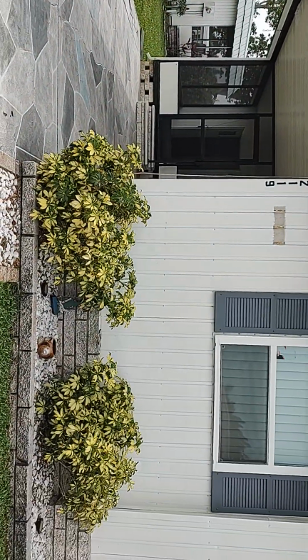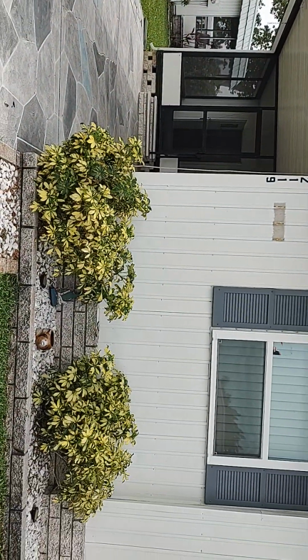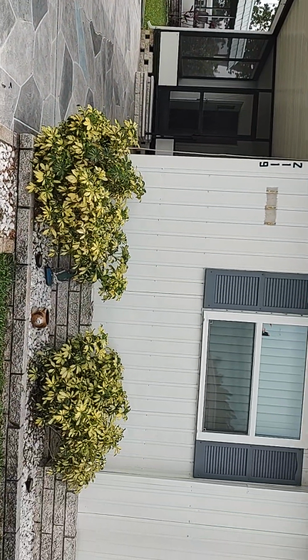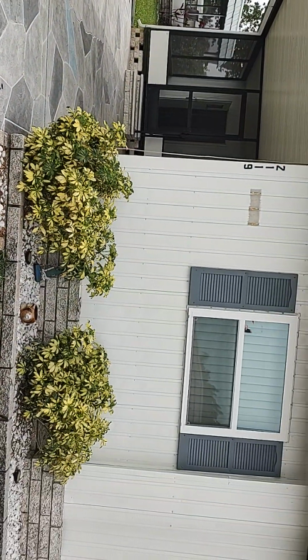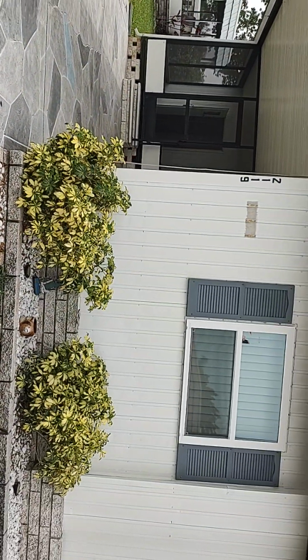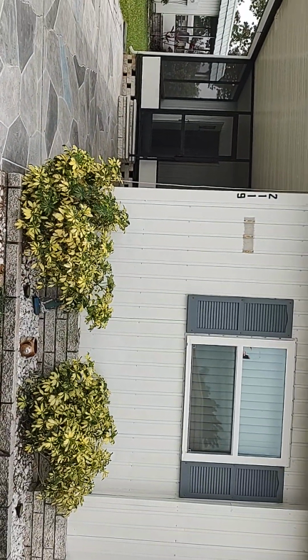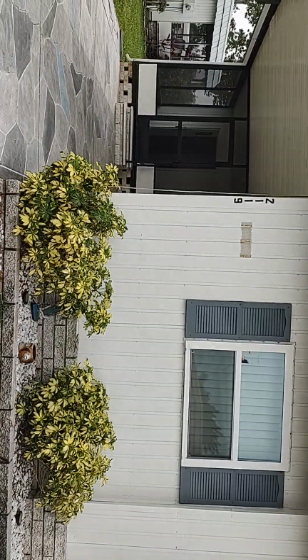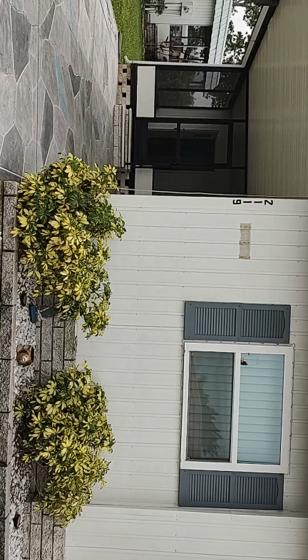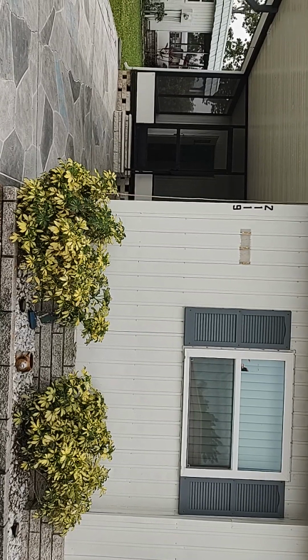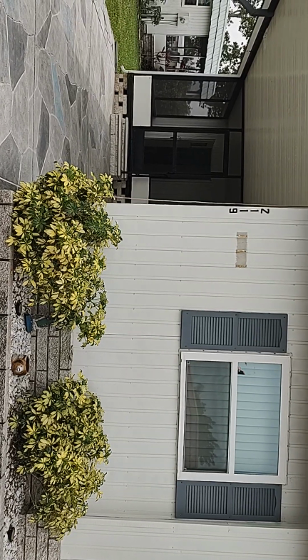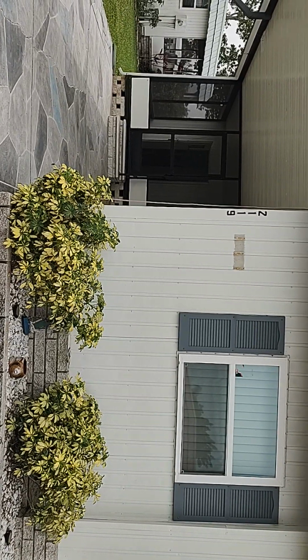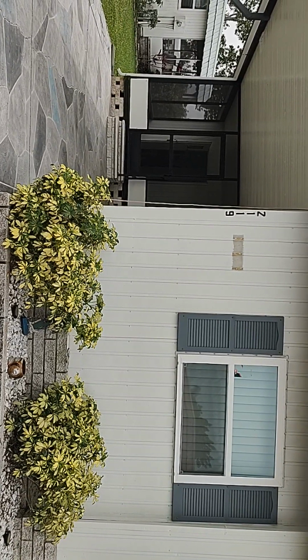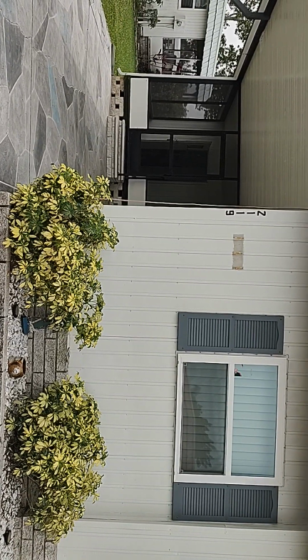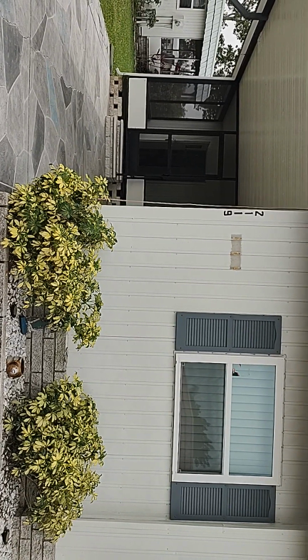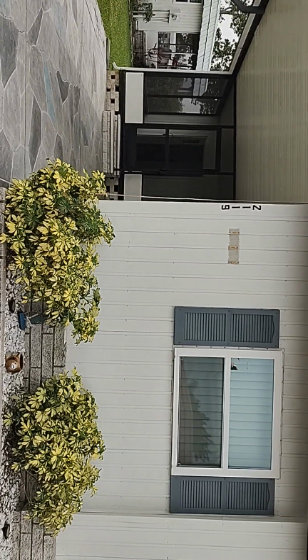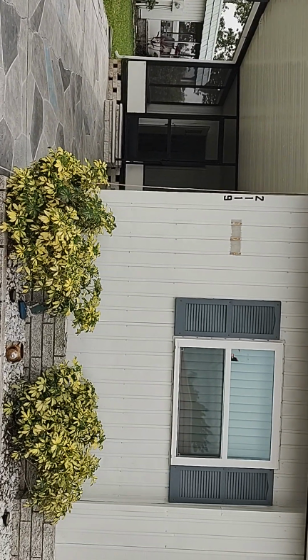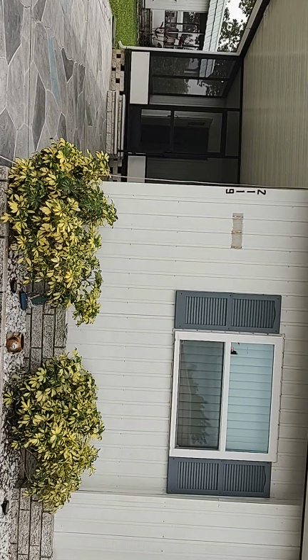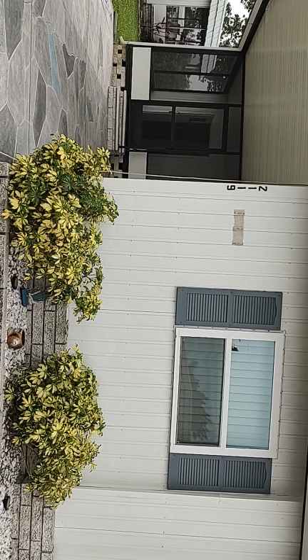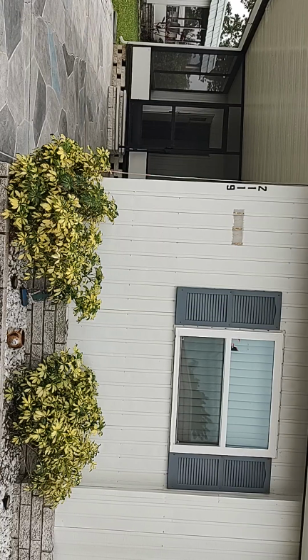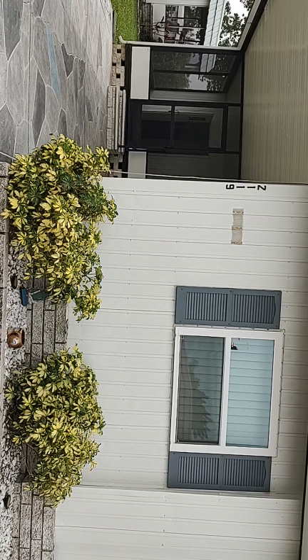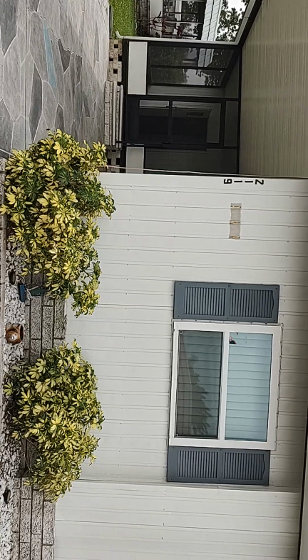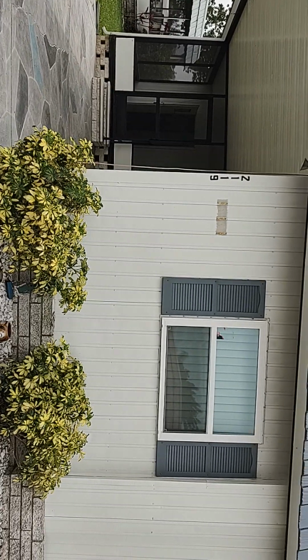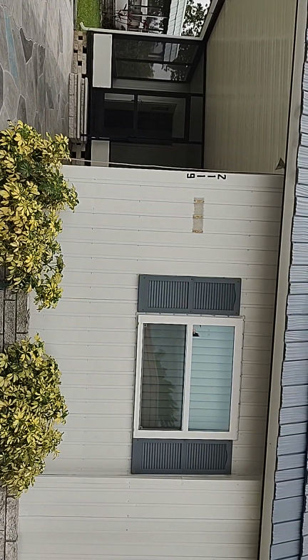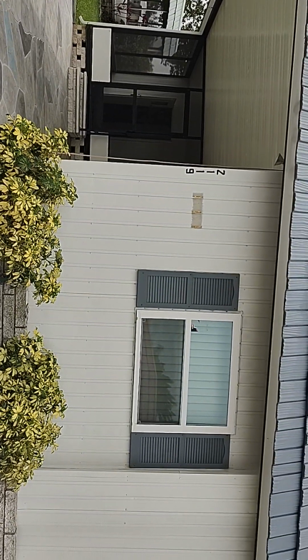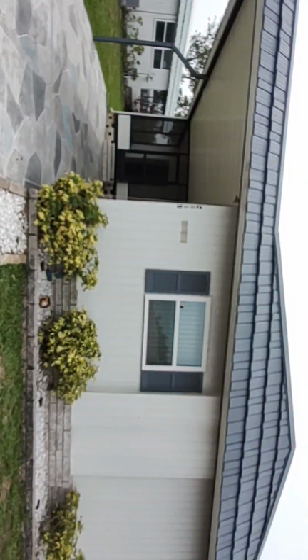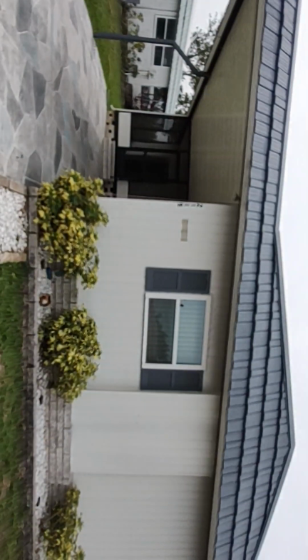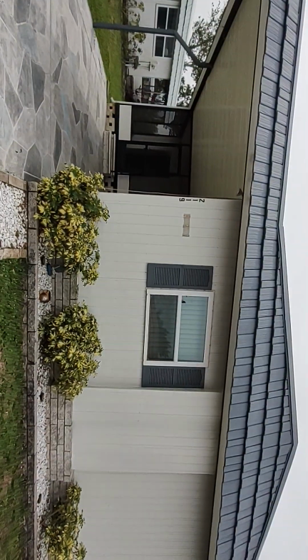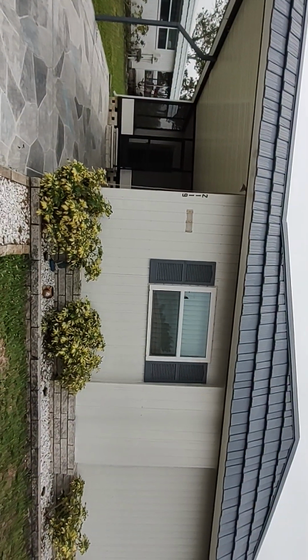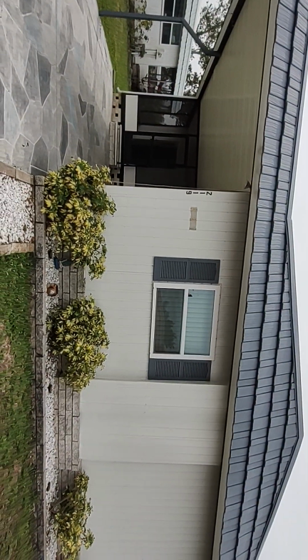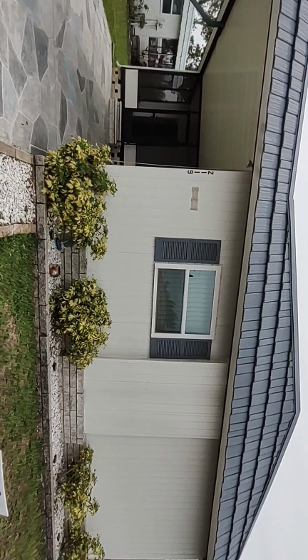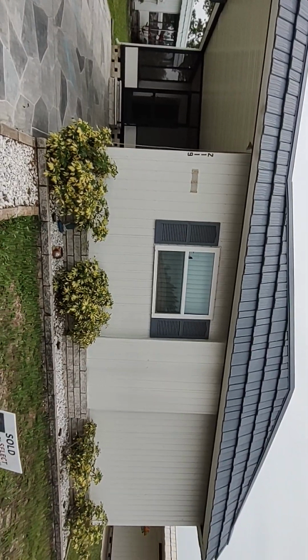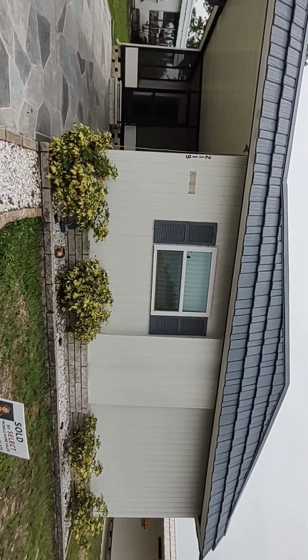We are here in Ranchero Village, Lot 2119, and today's date is May 30th, 2023. I'm going to do the final walkthrough here for you.